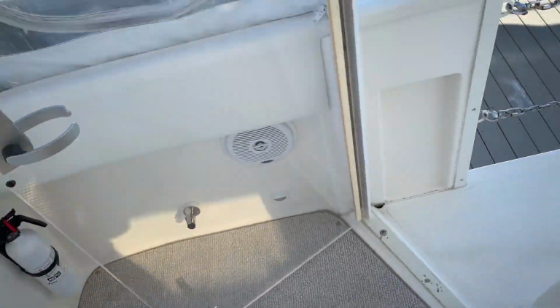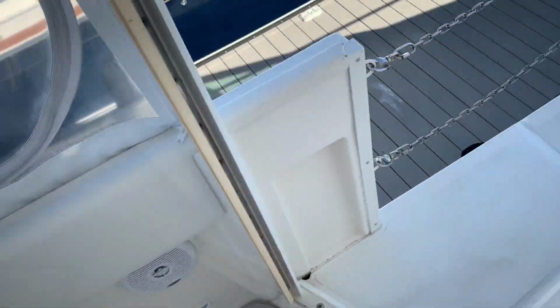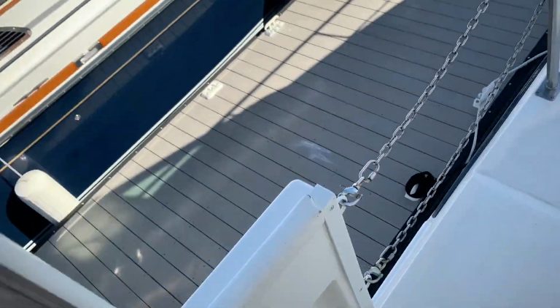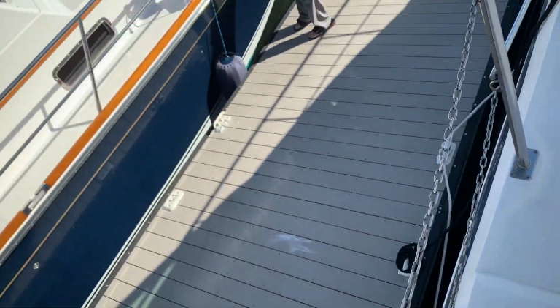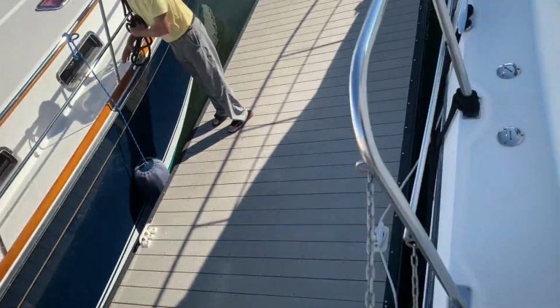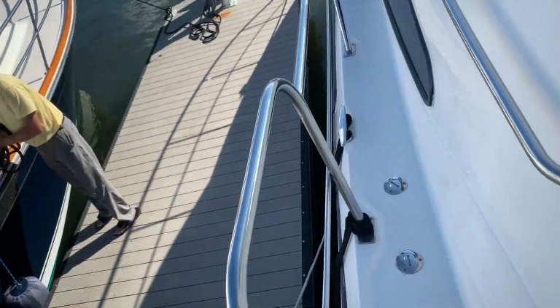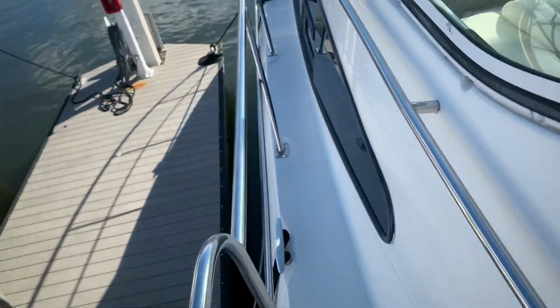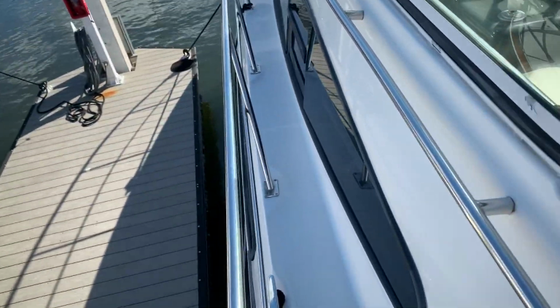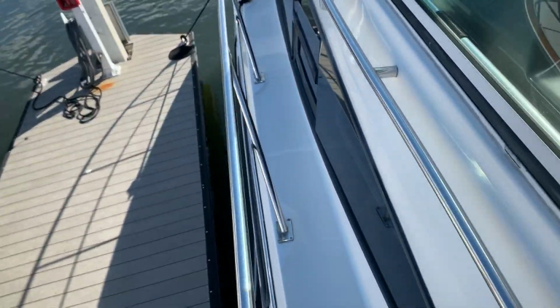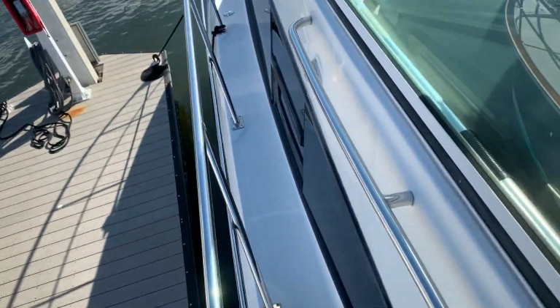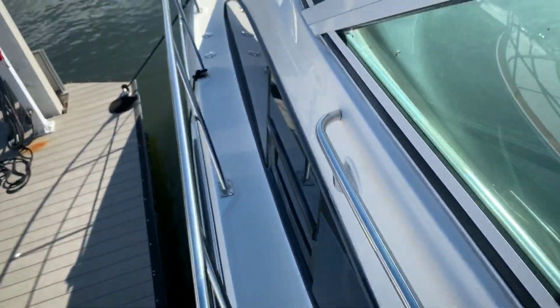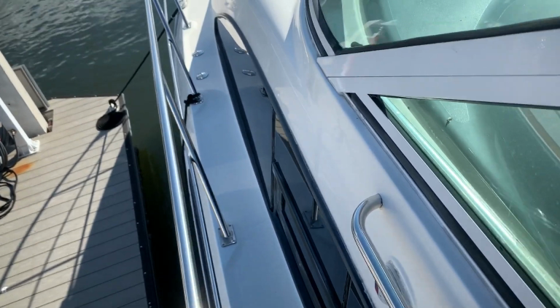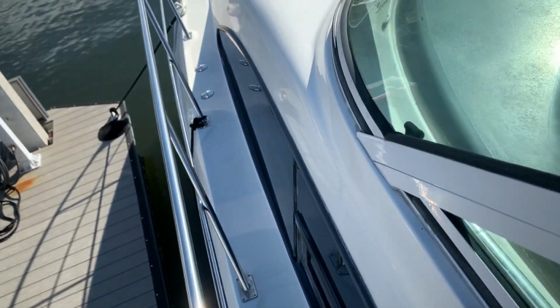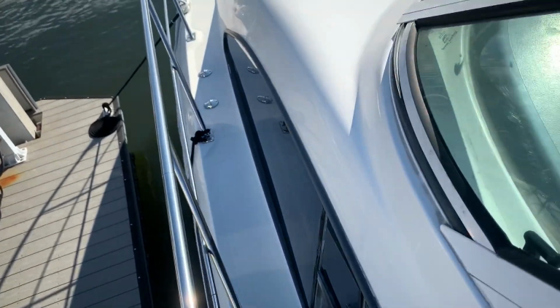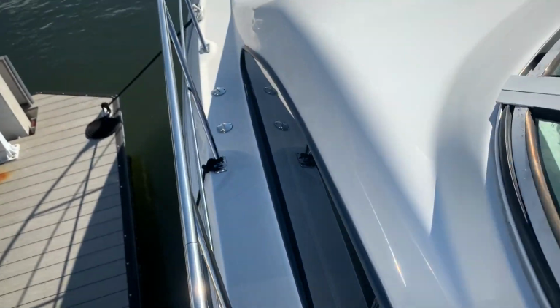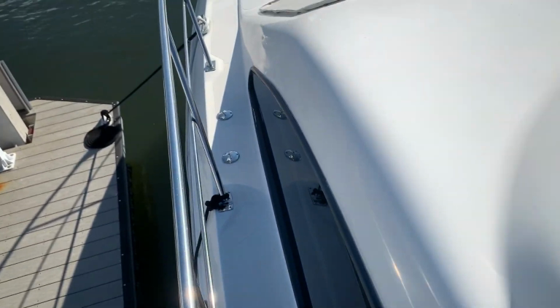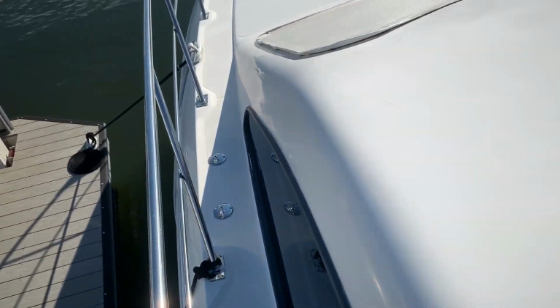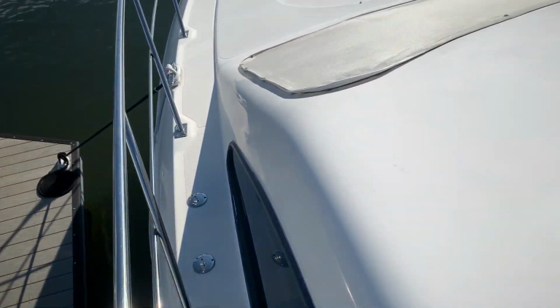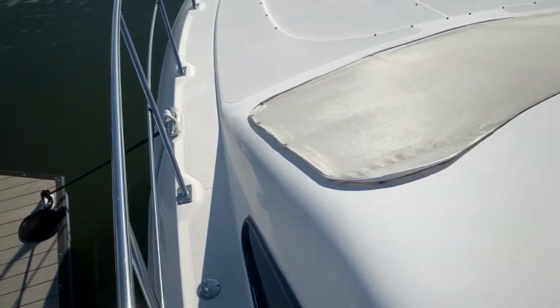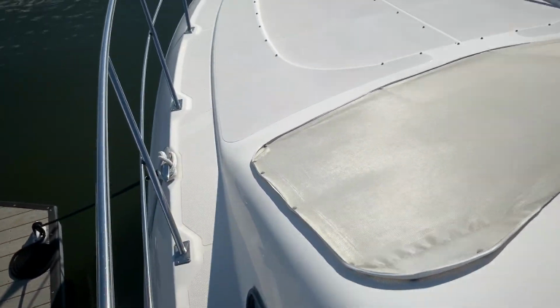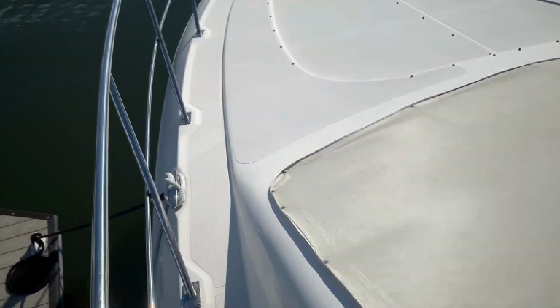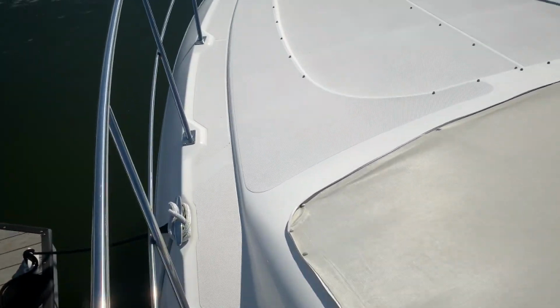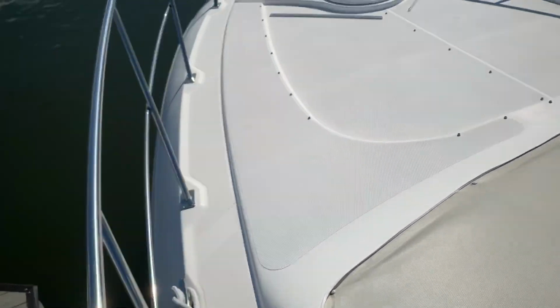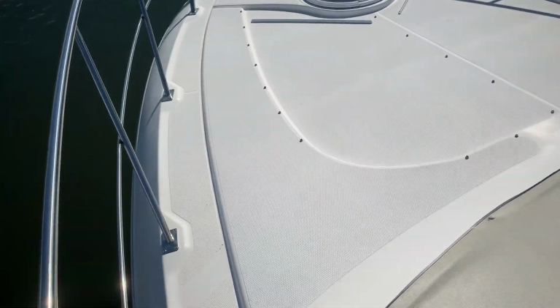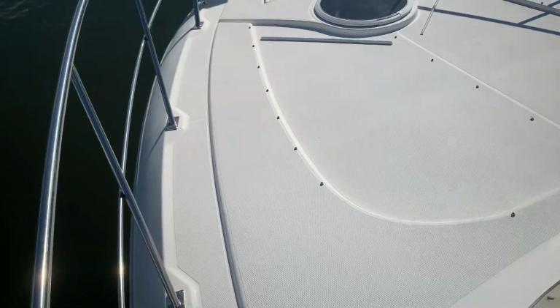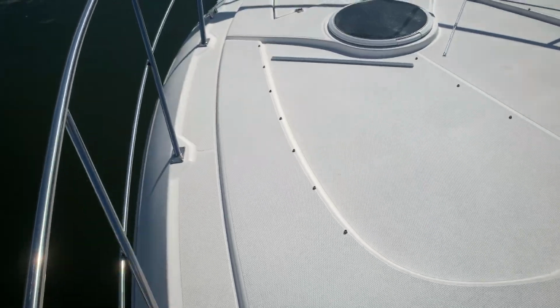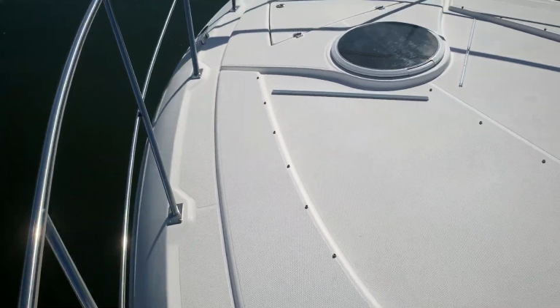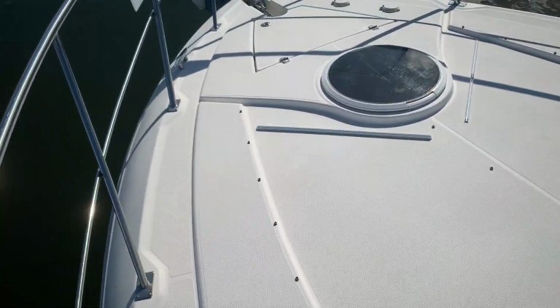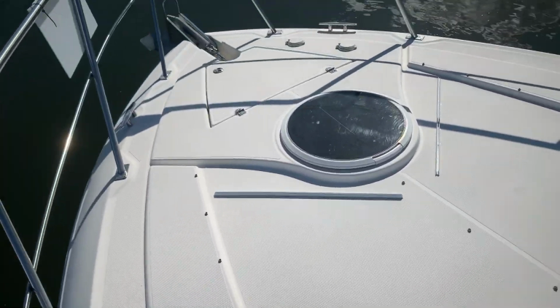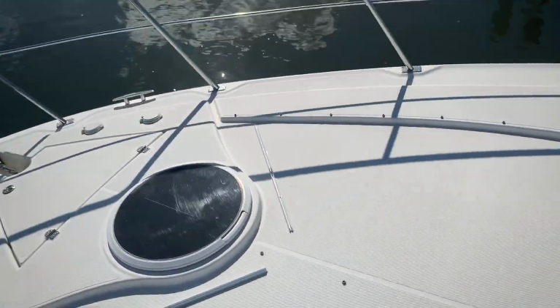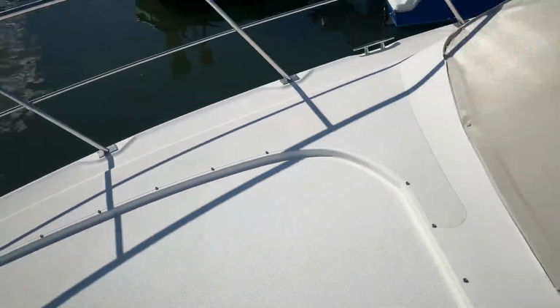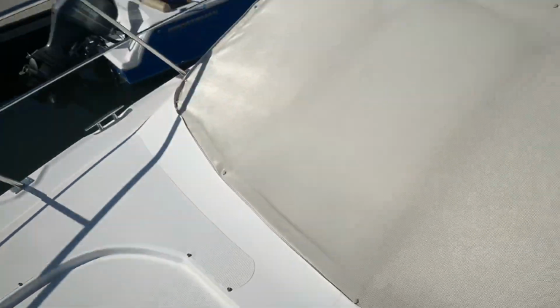Very easy access to the bow of the boat. When you're doing your docking, it's very easy to get down to your cleats, anchor, and things along that line.